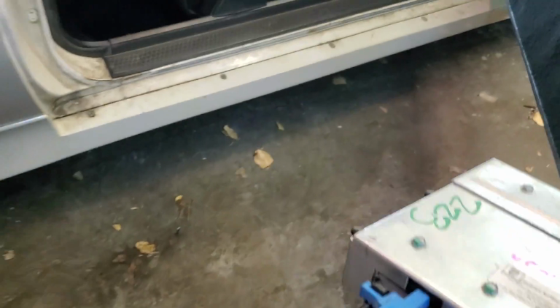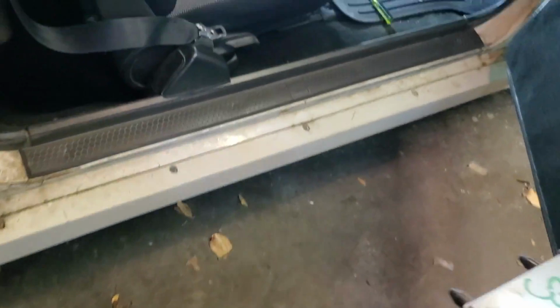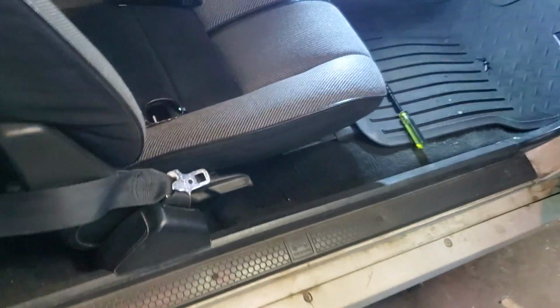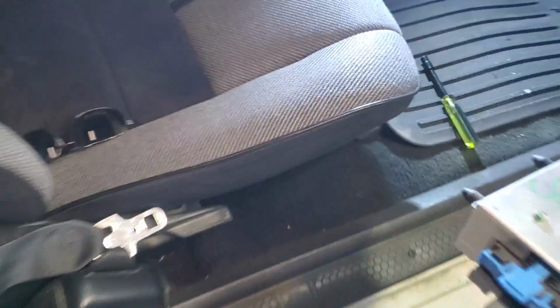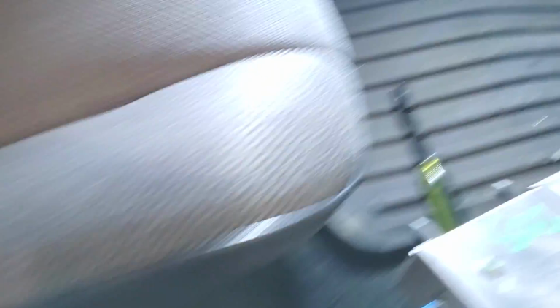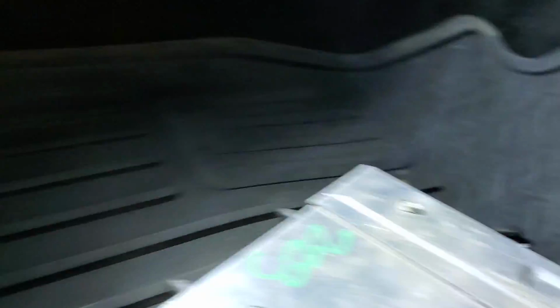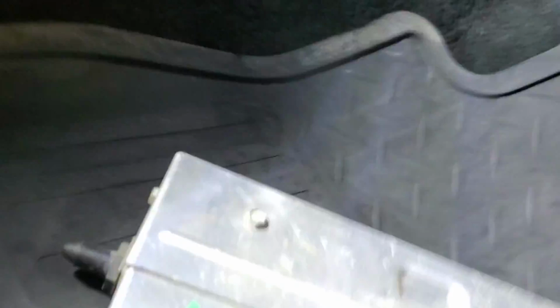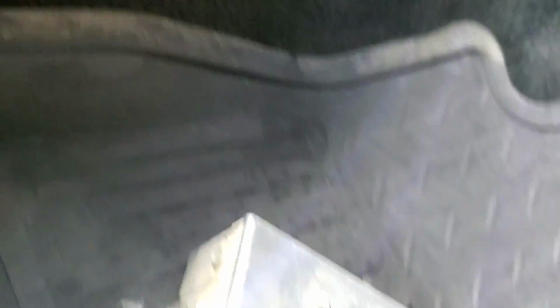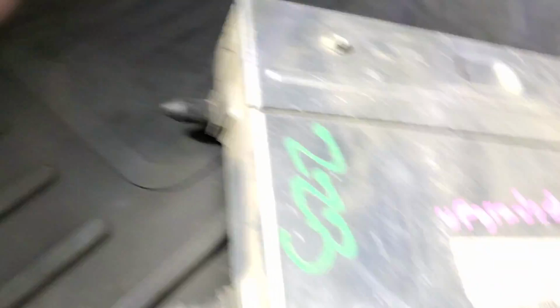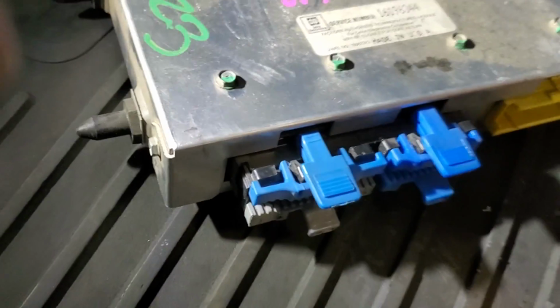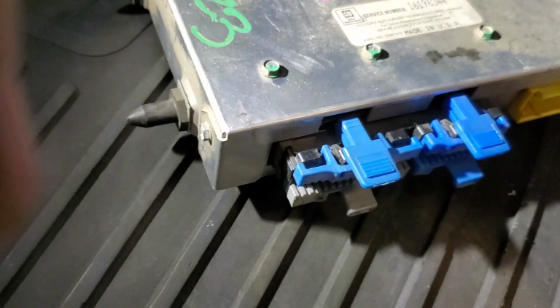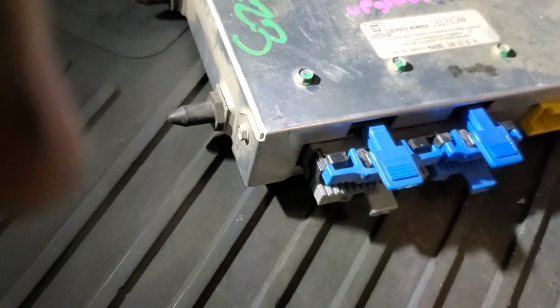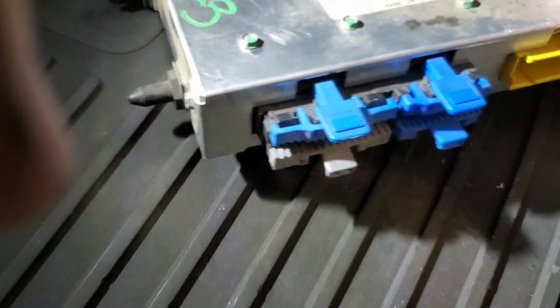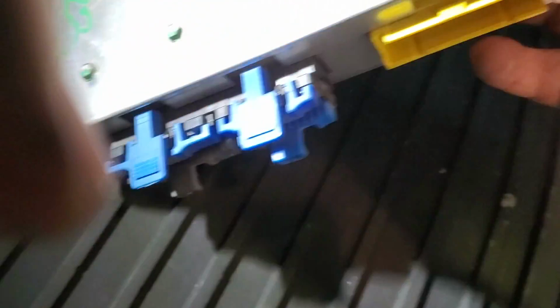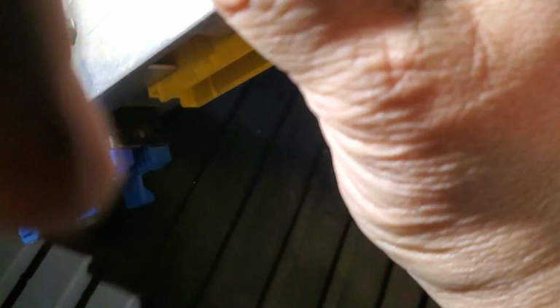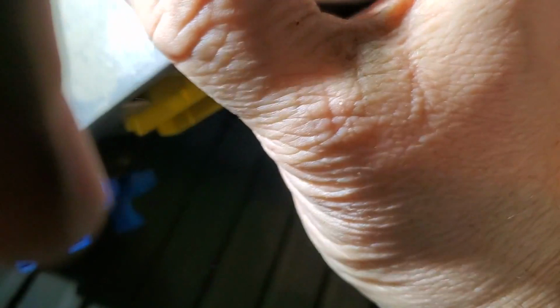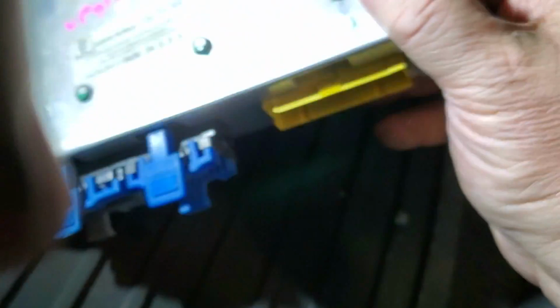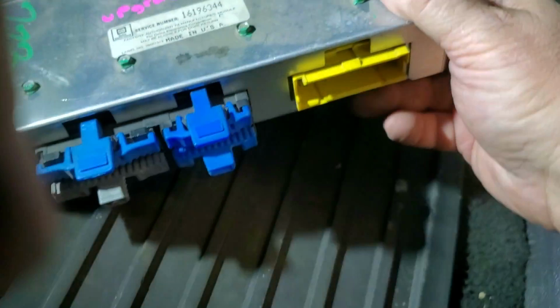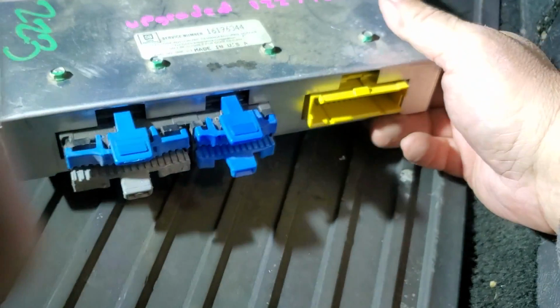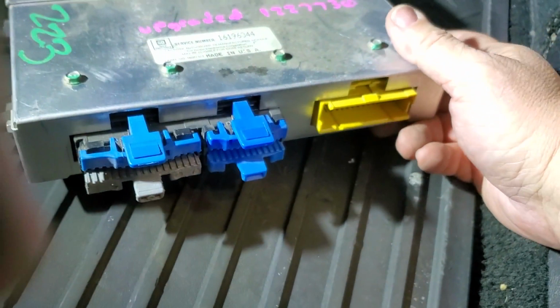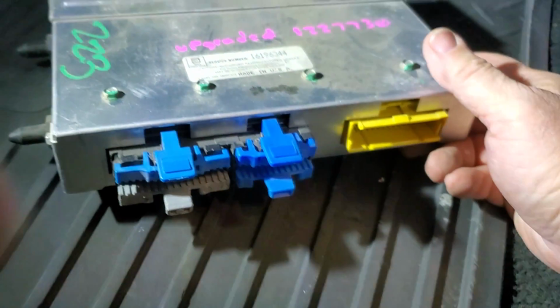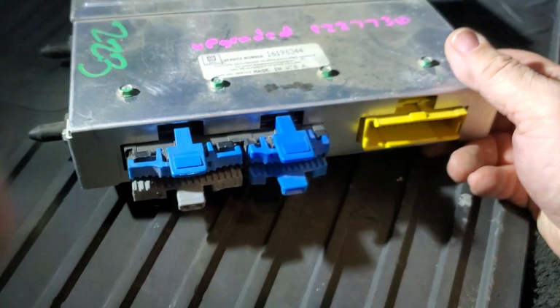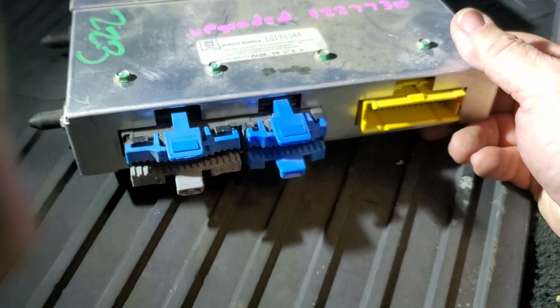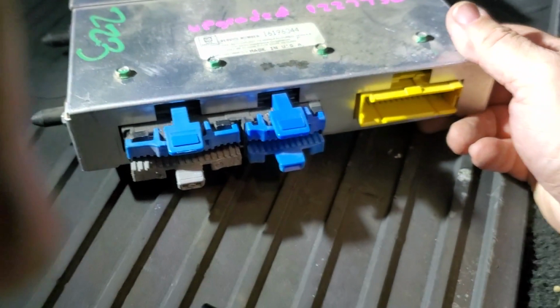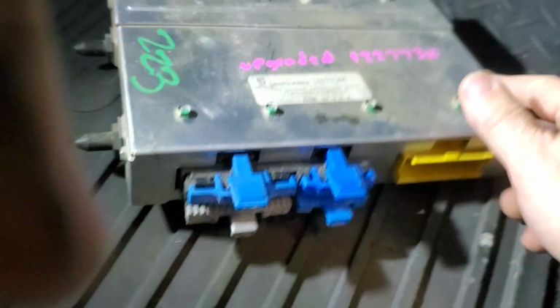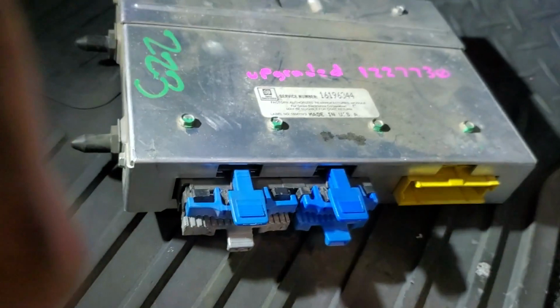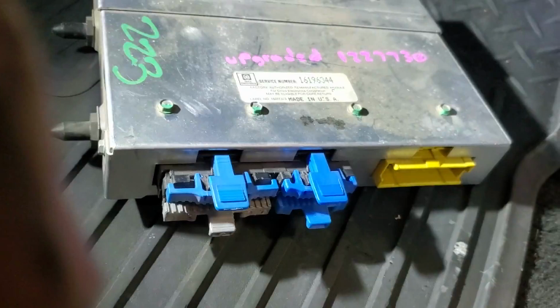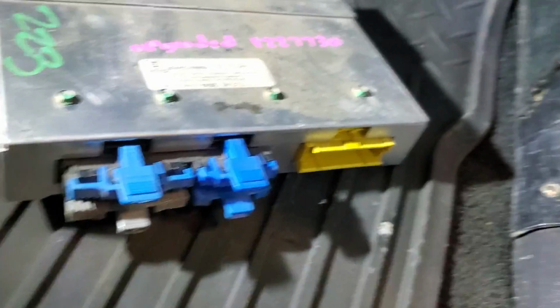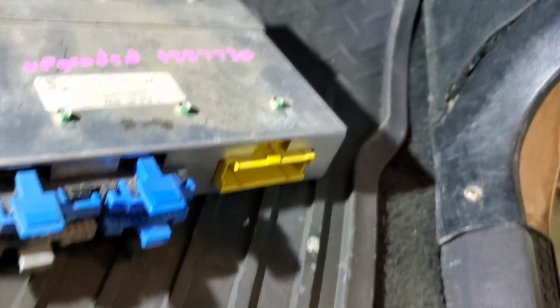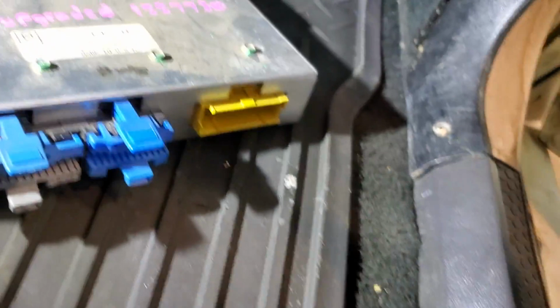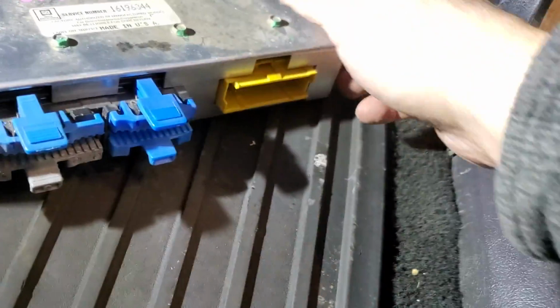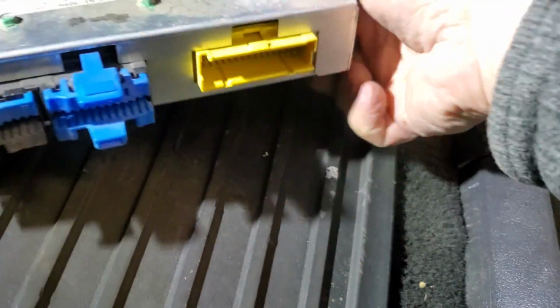Here we get our first look at the new ECU. As you can see, there are three connectors on the 1227130 computer: two 32-pin and one 24-pin.